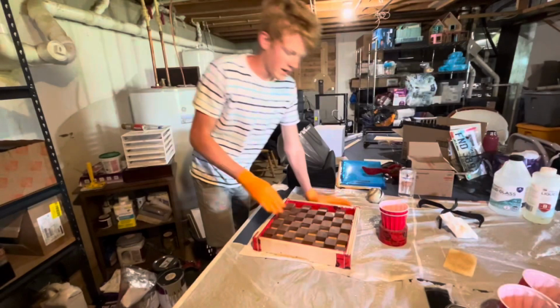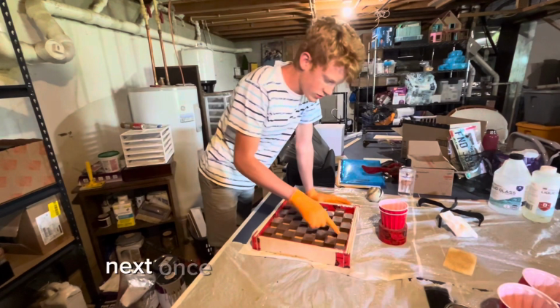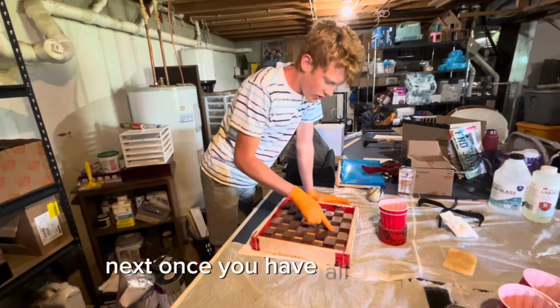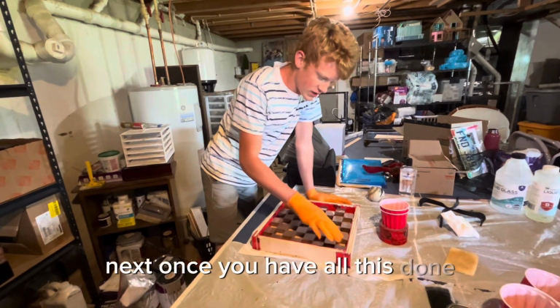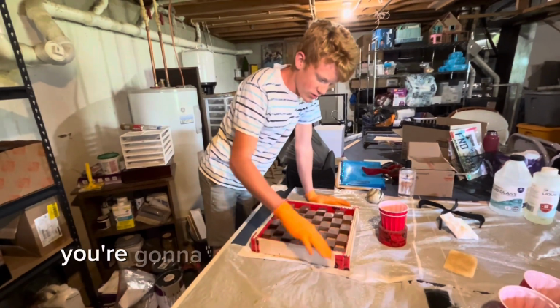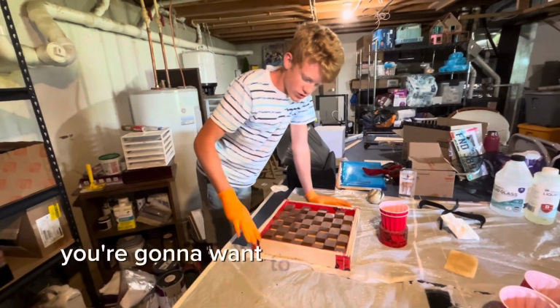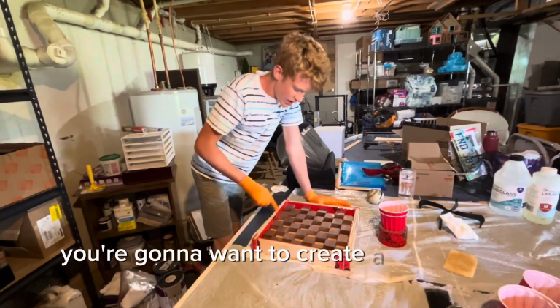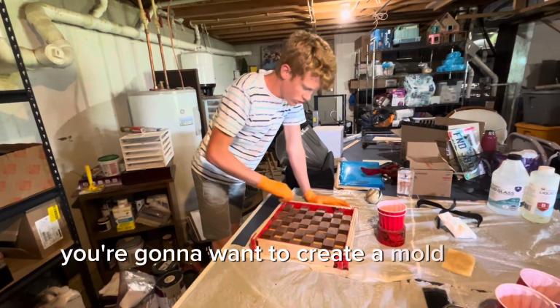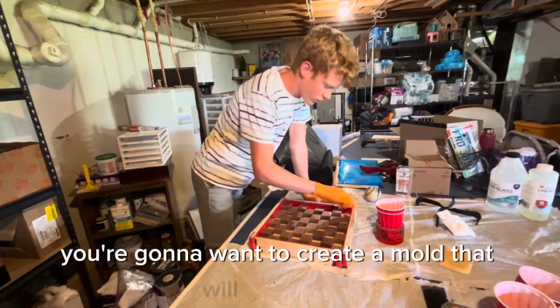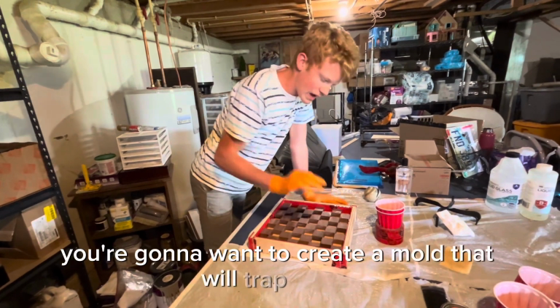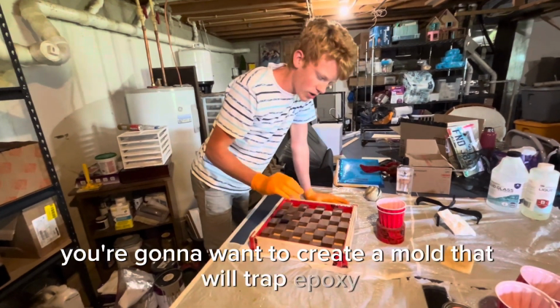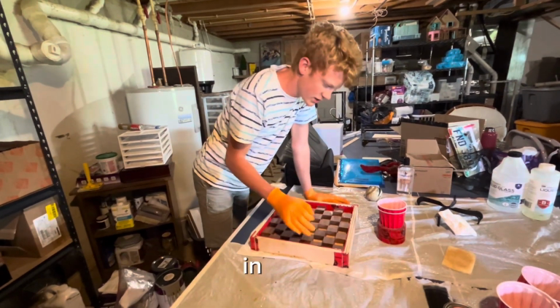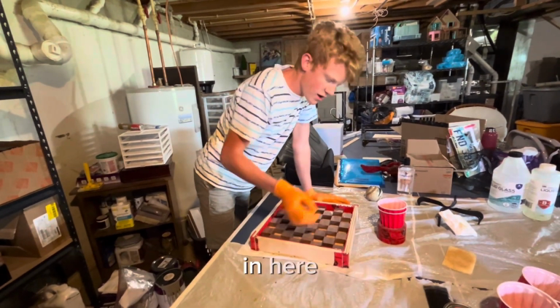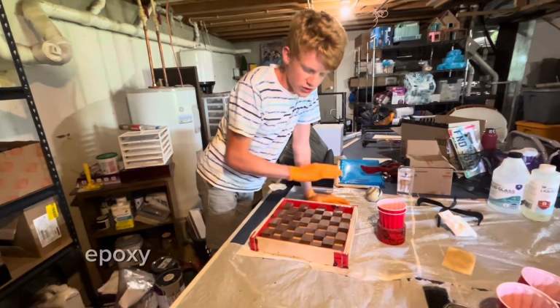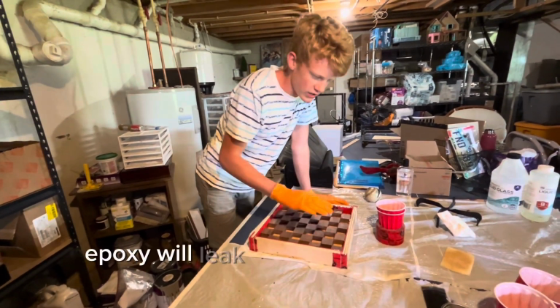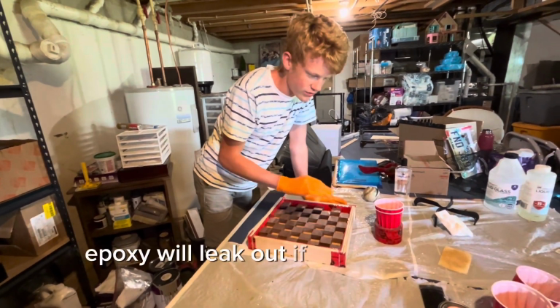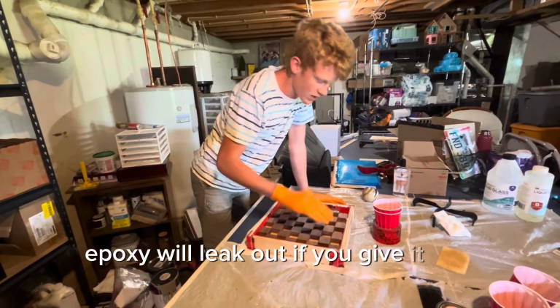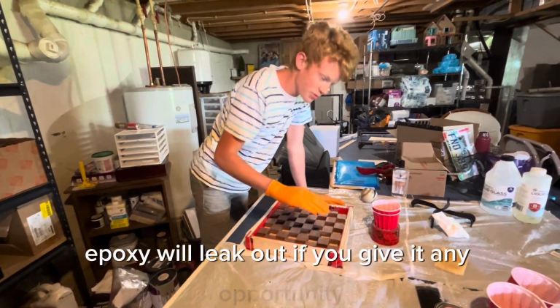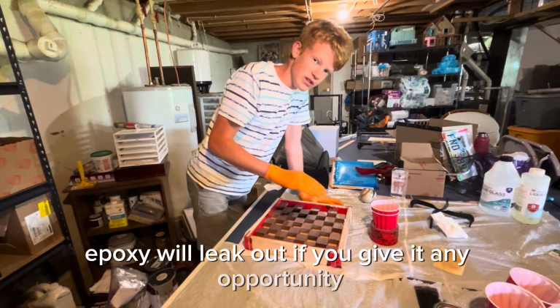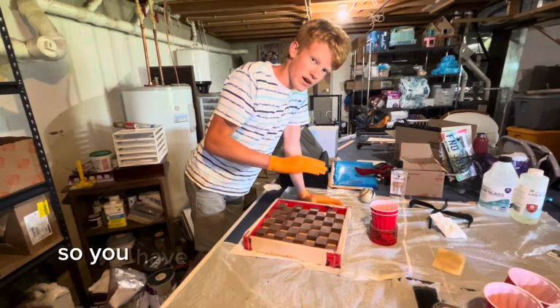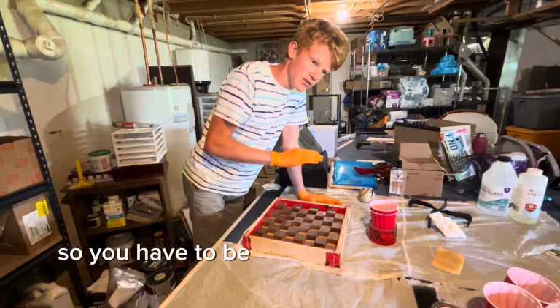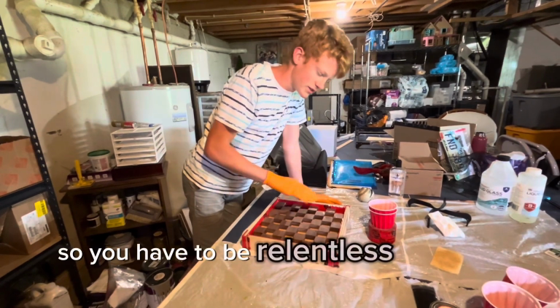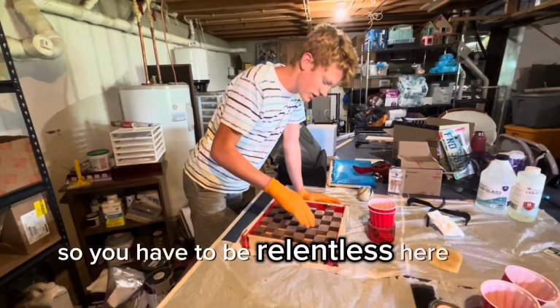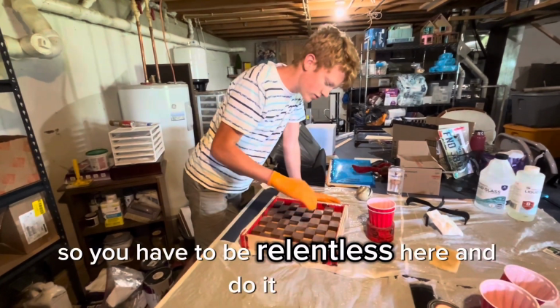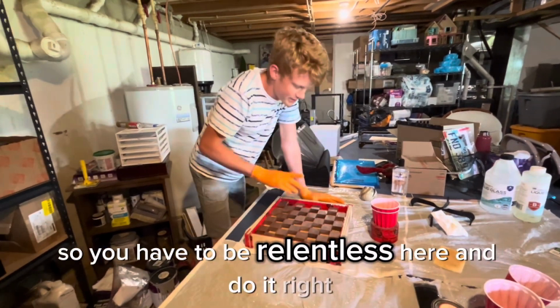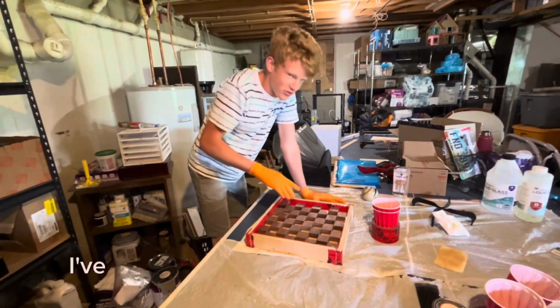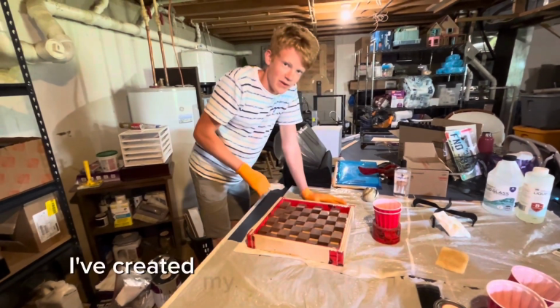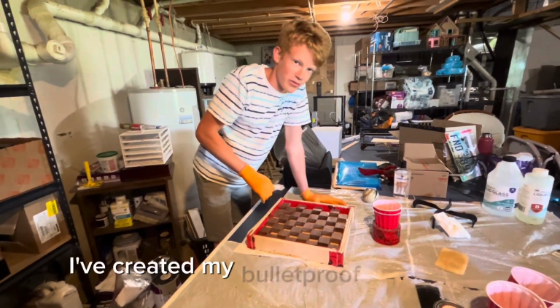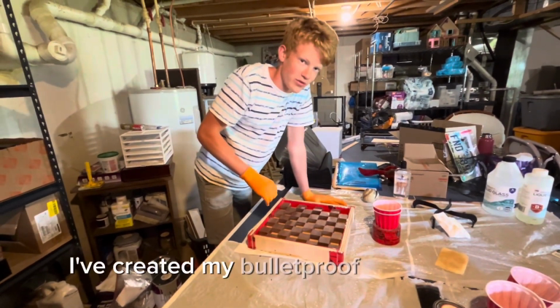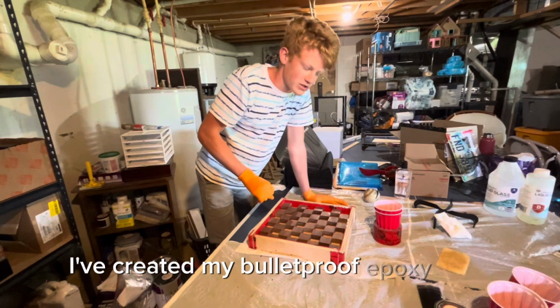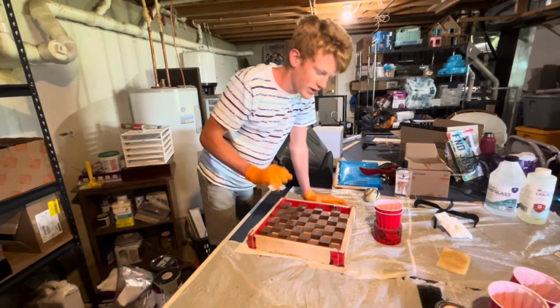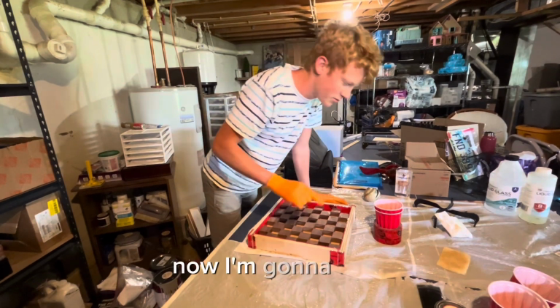Once you have all of this done, you're going to want to create a mold that will trap the epoxy in here. Epoxy will leak out if you give it any opportunity, so you have to be relentless and do it right. I've created my bulletproof epoxy mold, and now I'm going to pour.